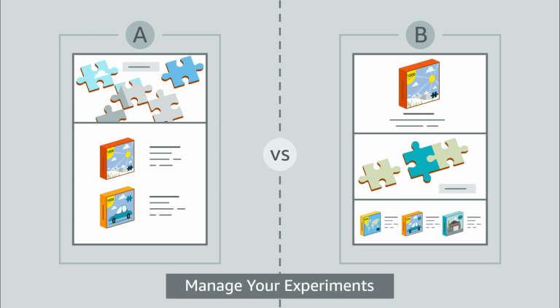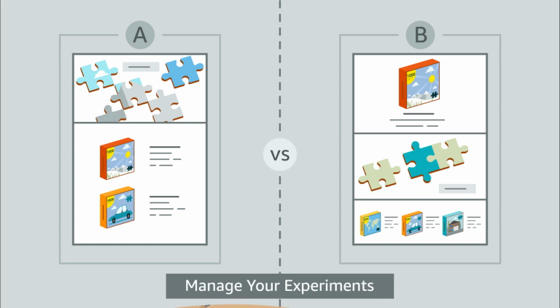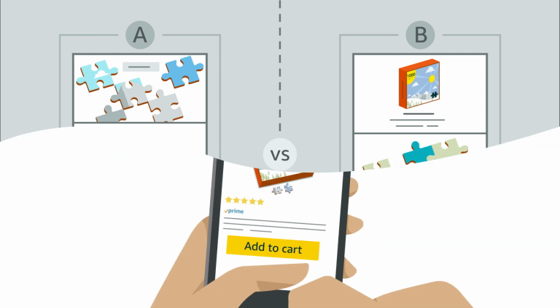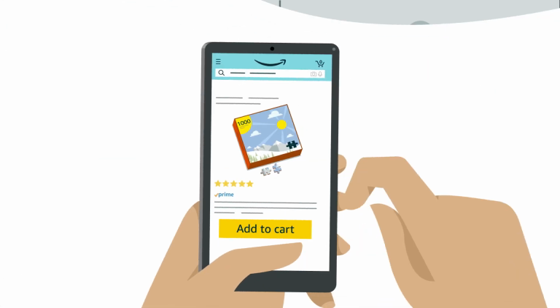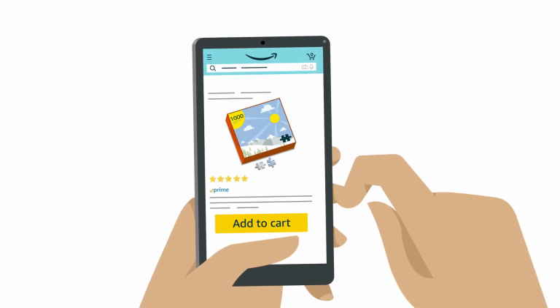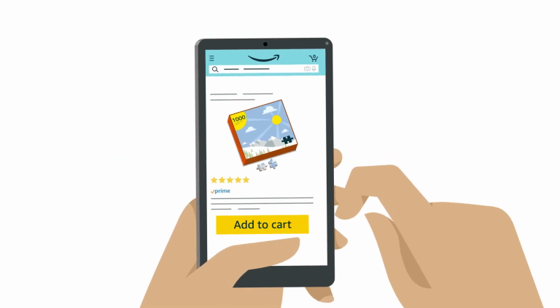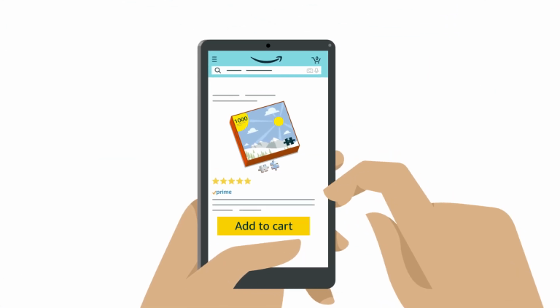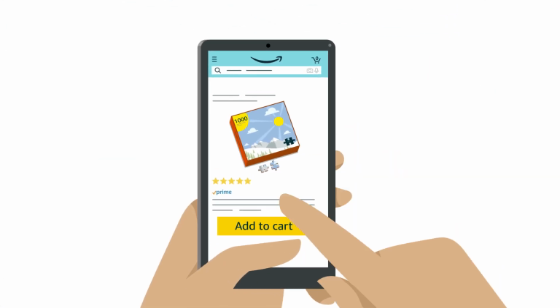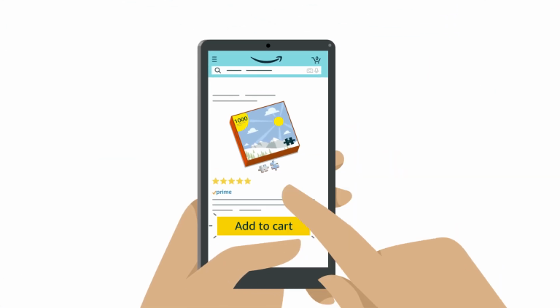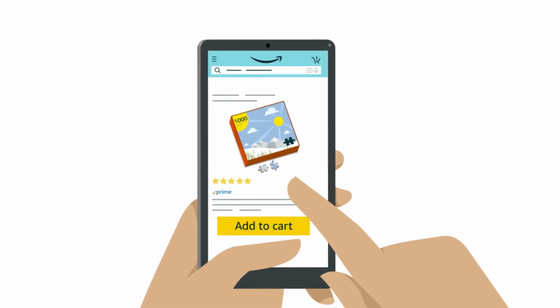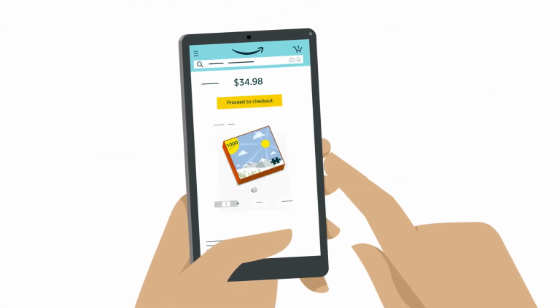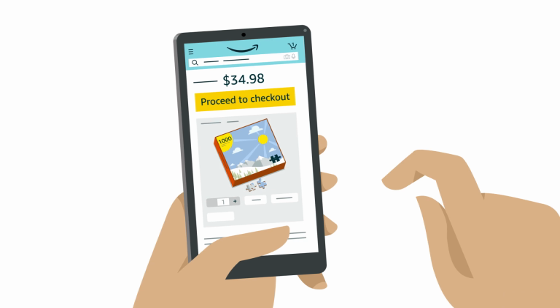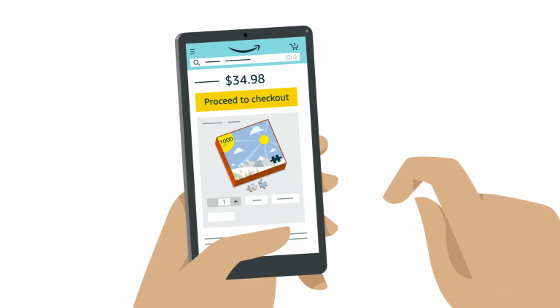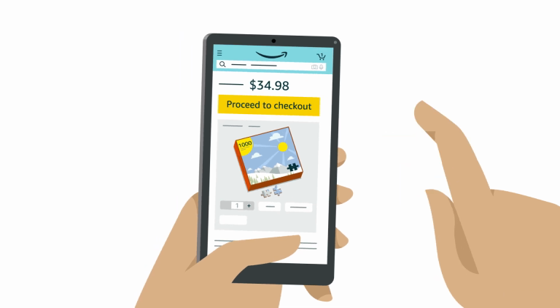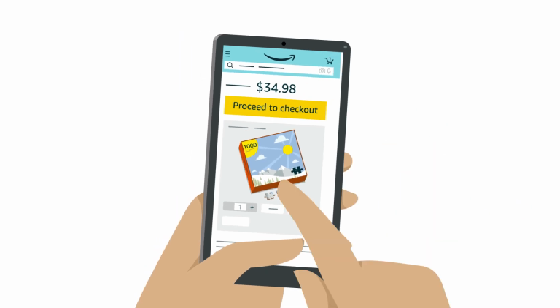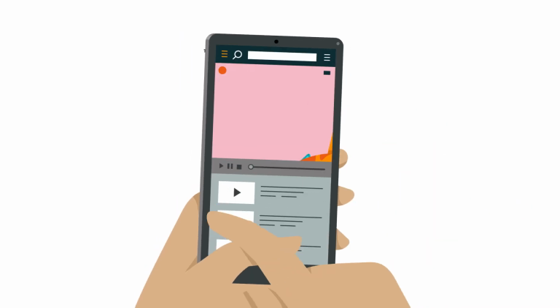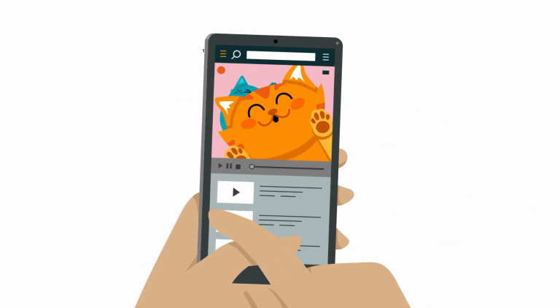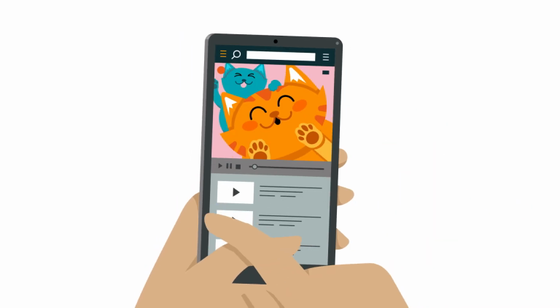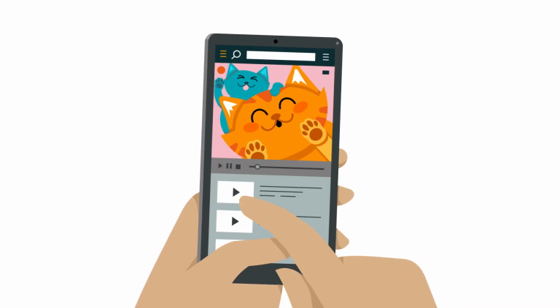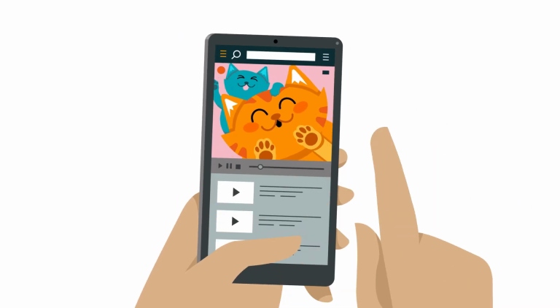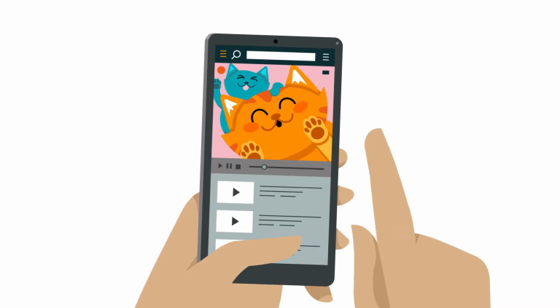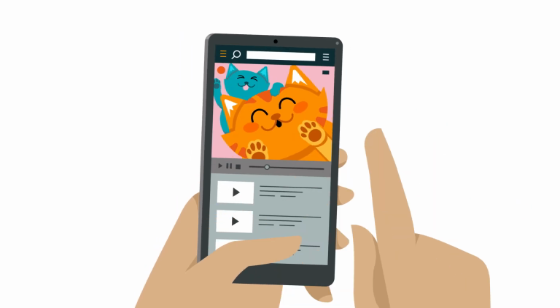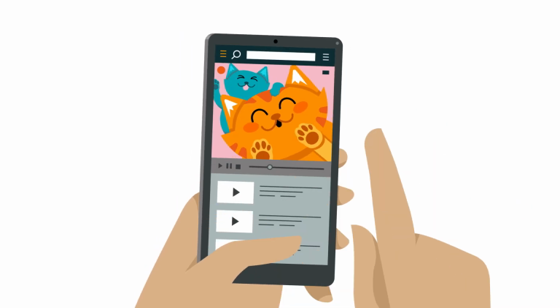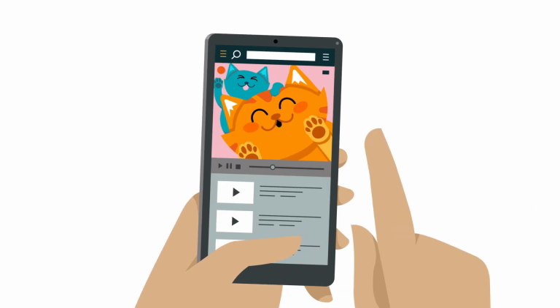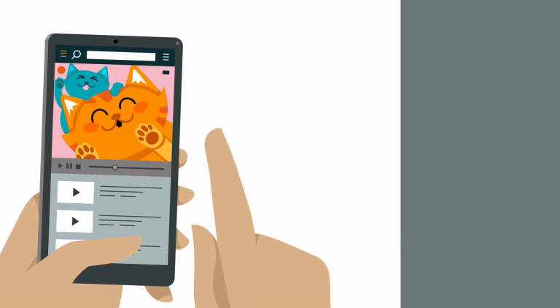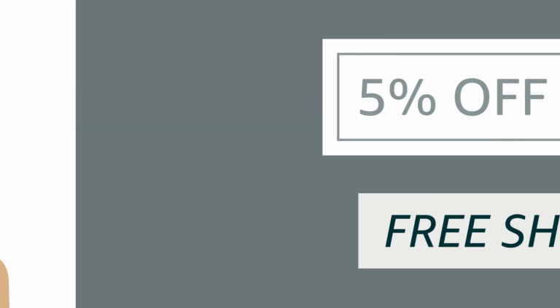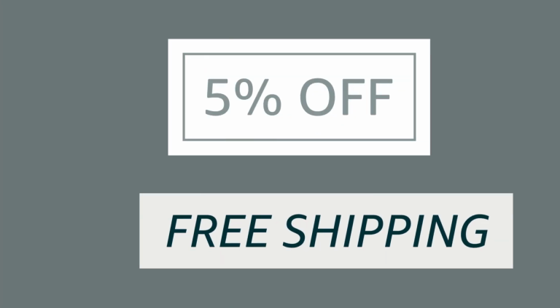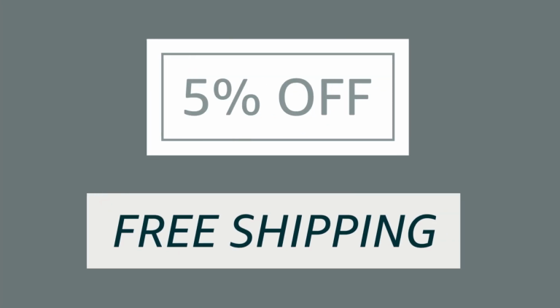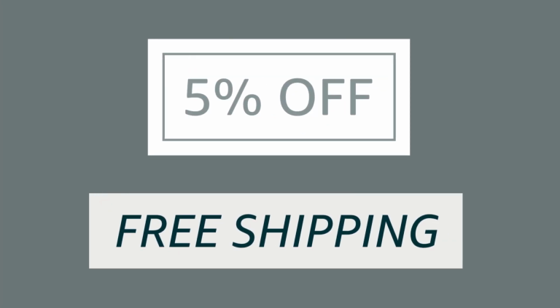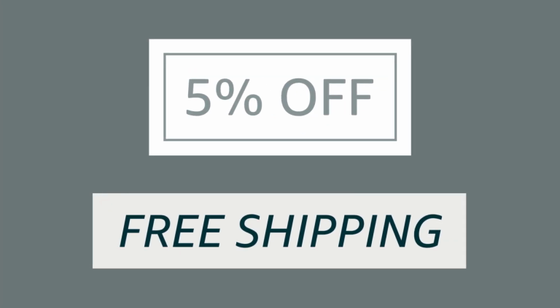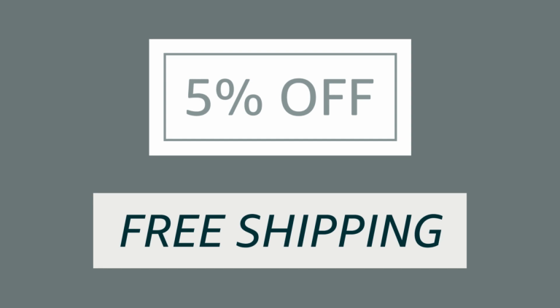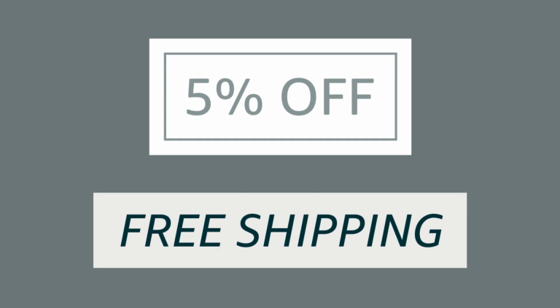And if customers are adding a product to their cart but just aren't completing purchases, that might signal an opportunity for a coupon or deal to help close the sale.